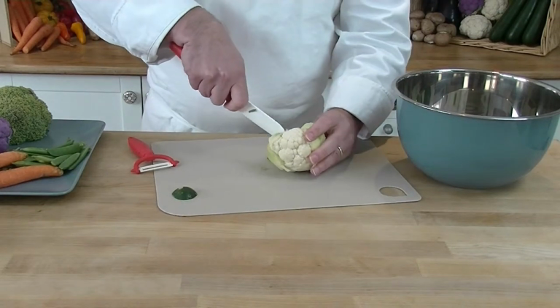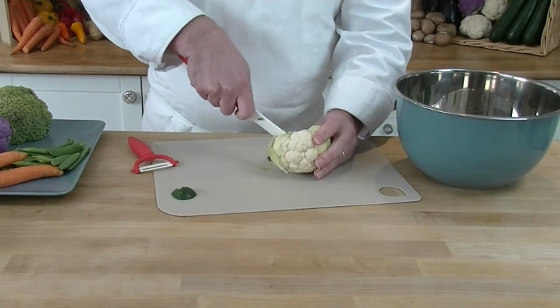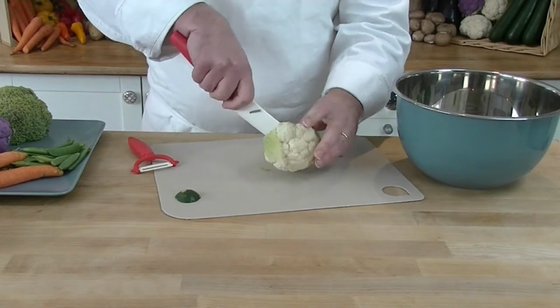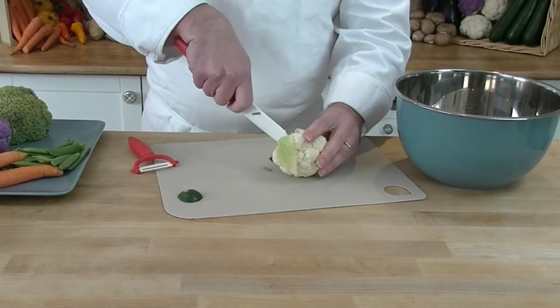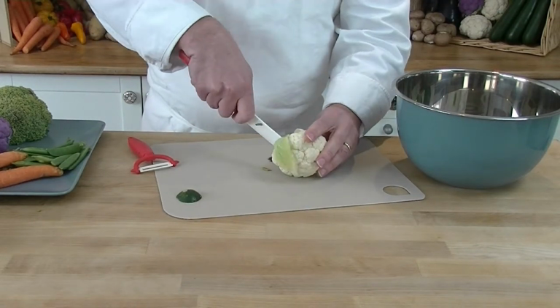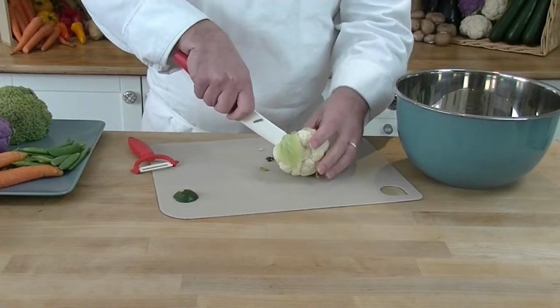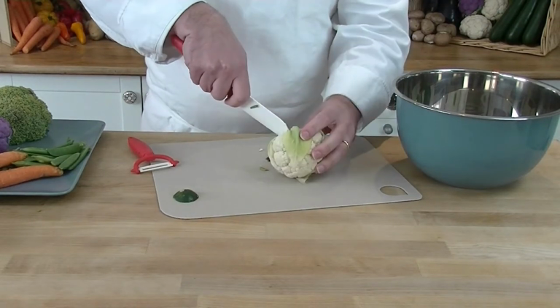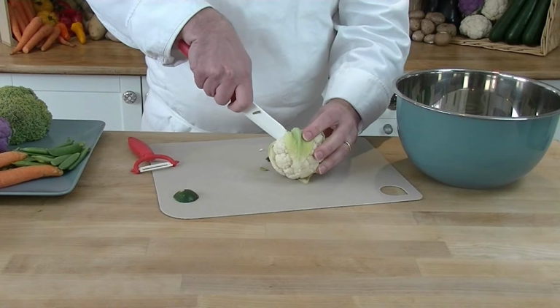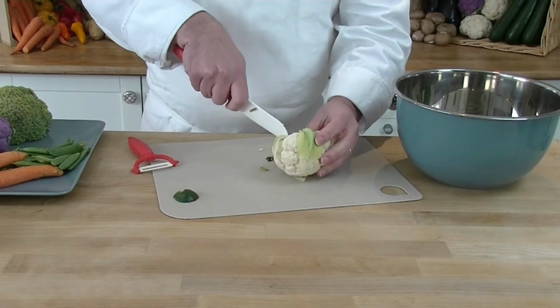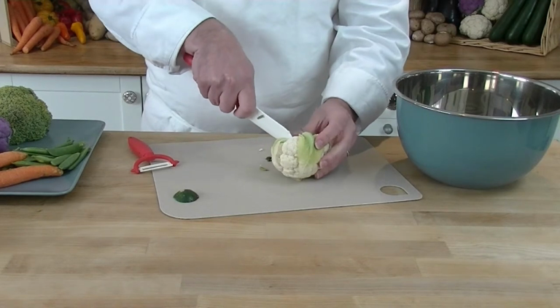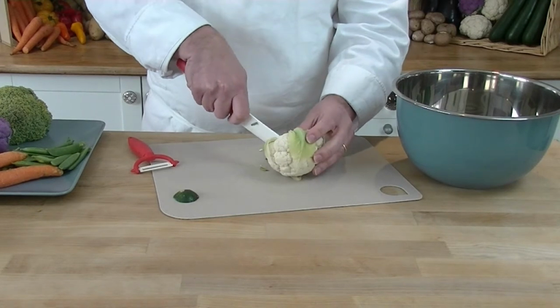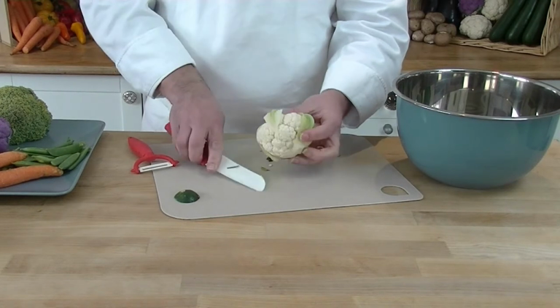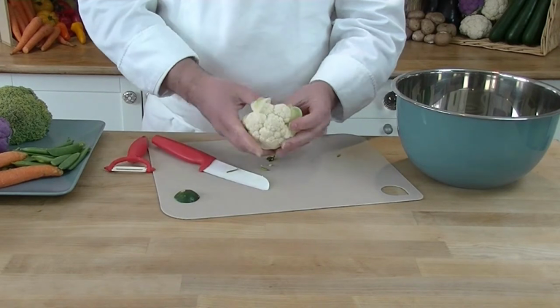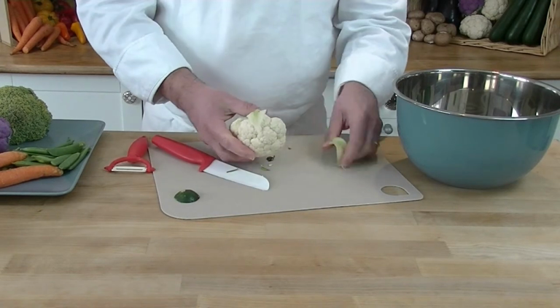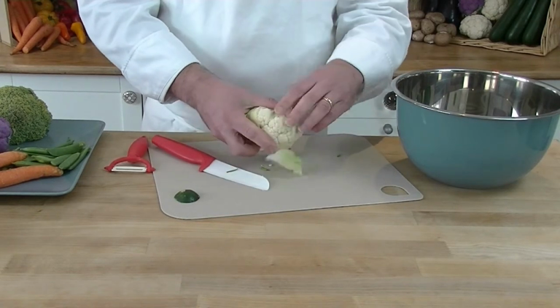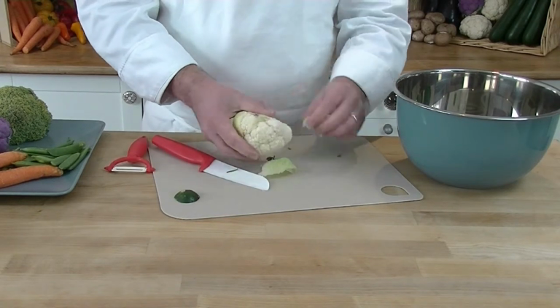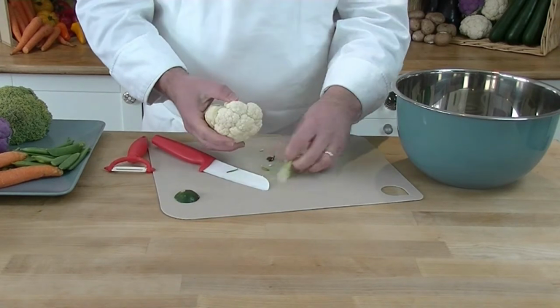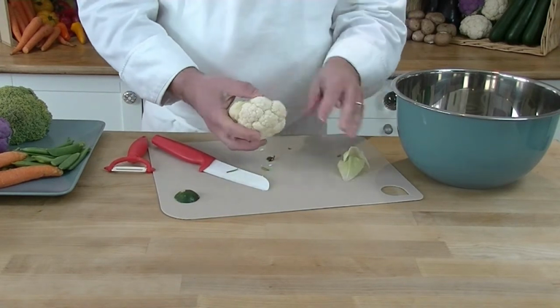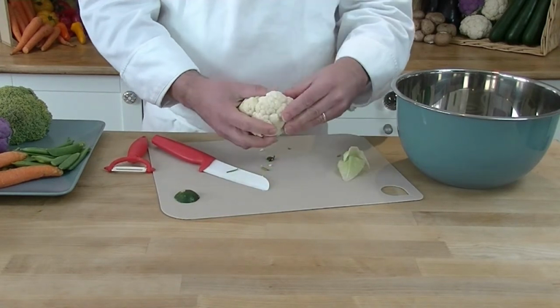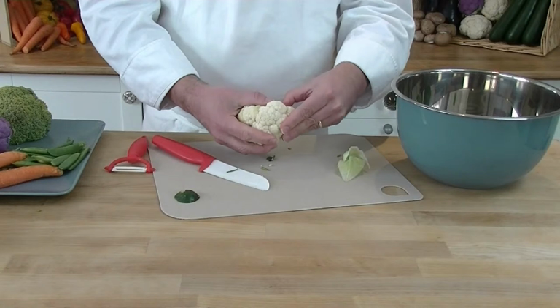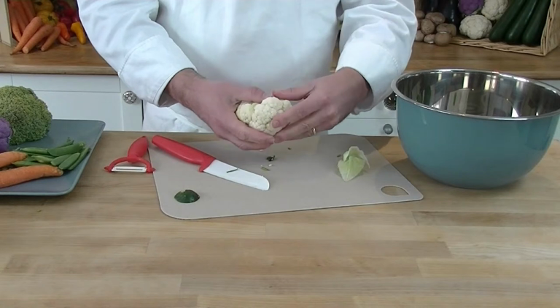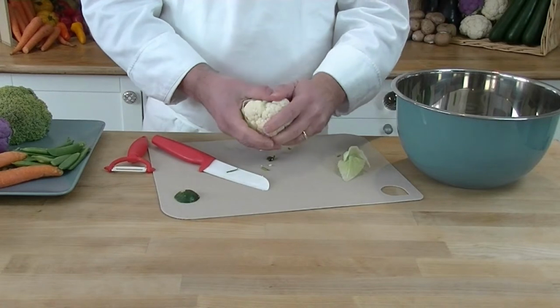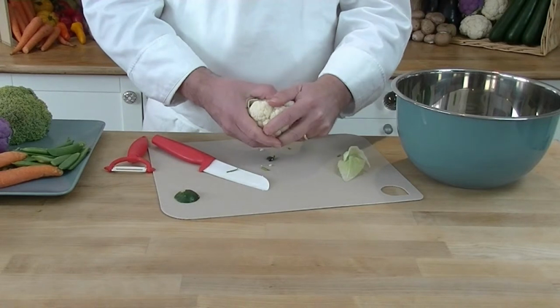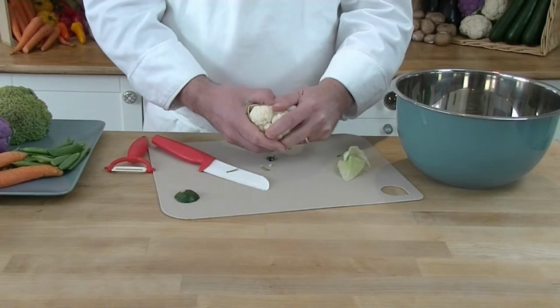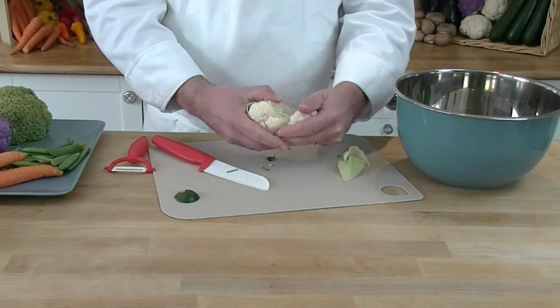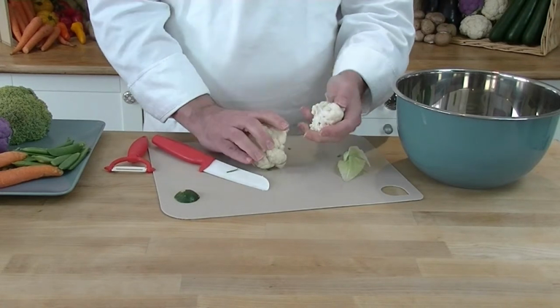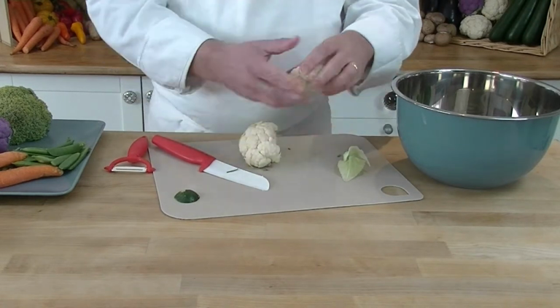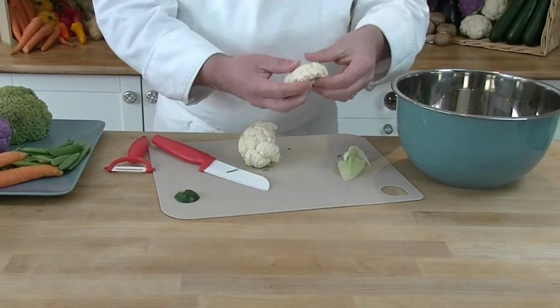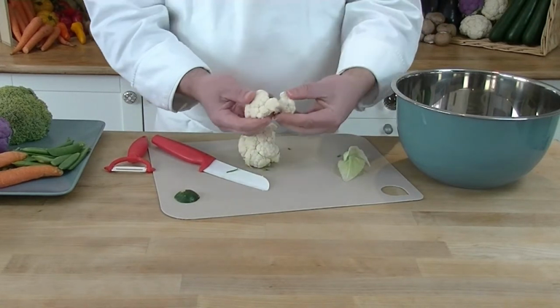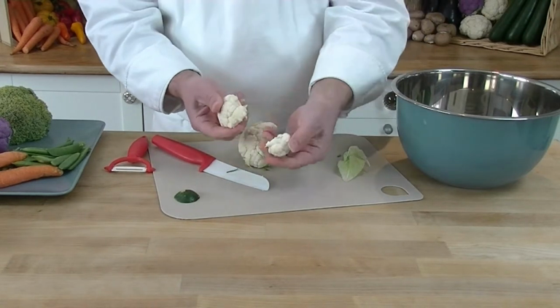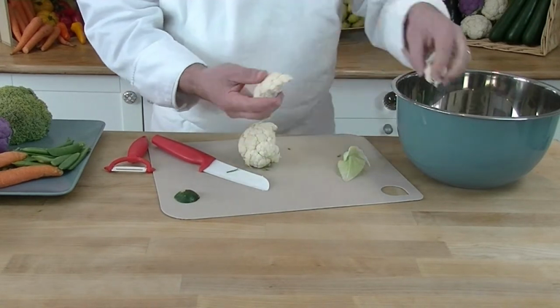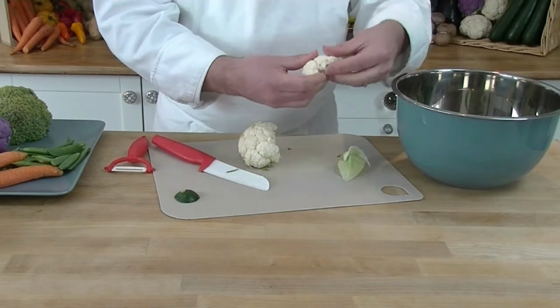For the cauliflower, we just cut off the little florets, take the leaves off, and break it into little chunks like this.